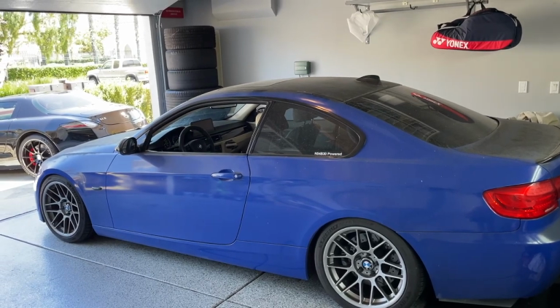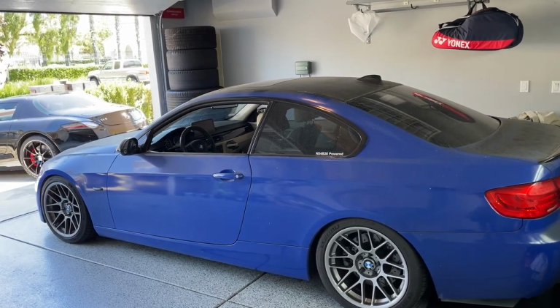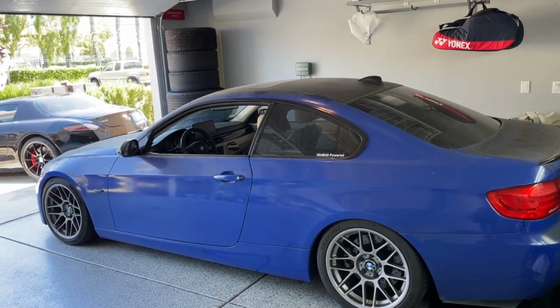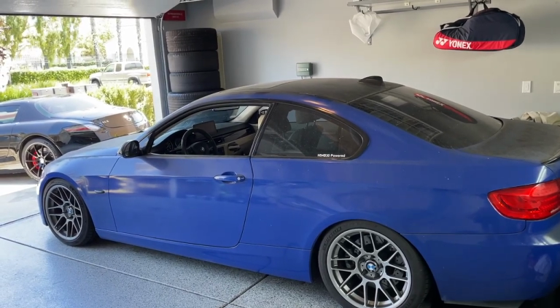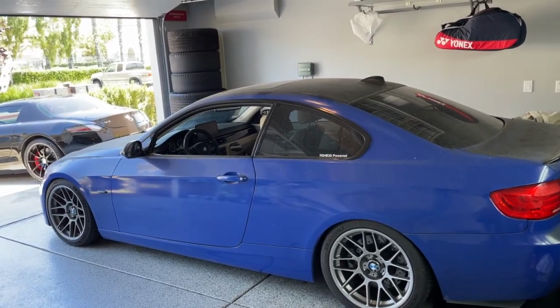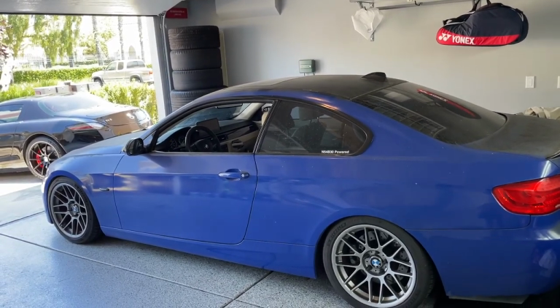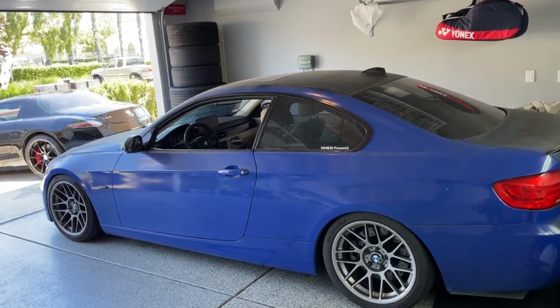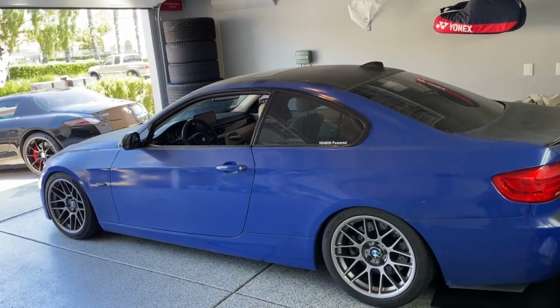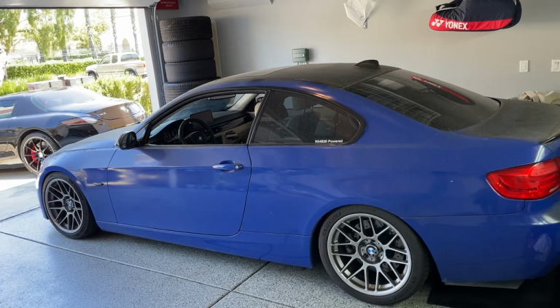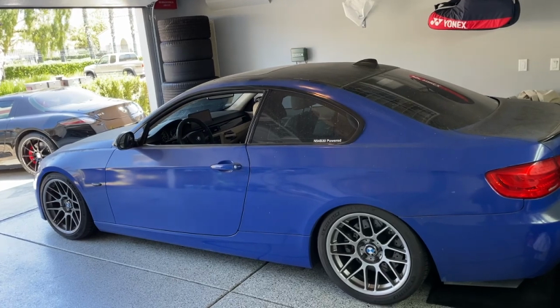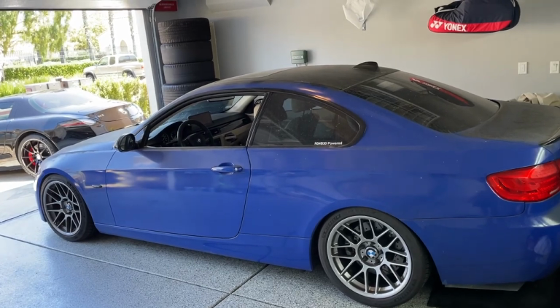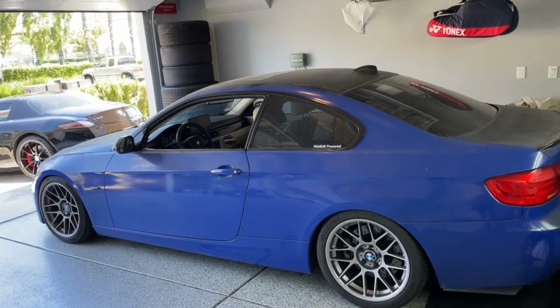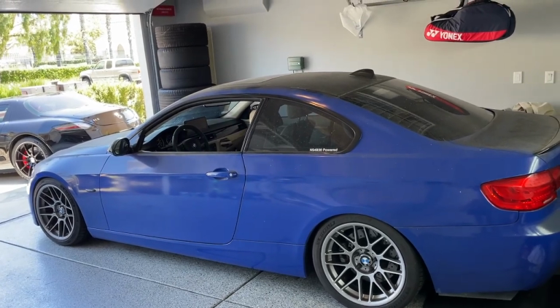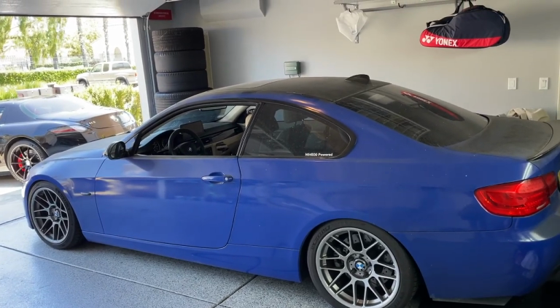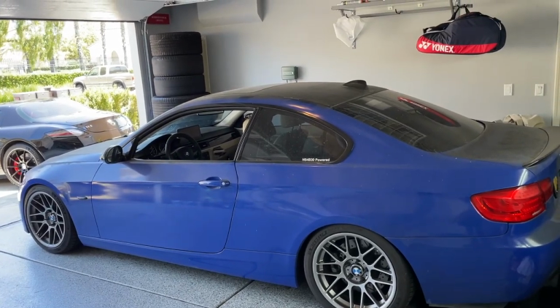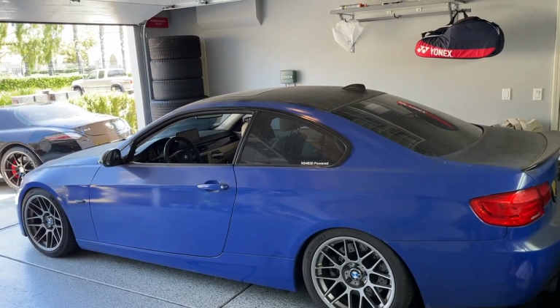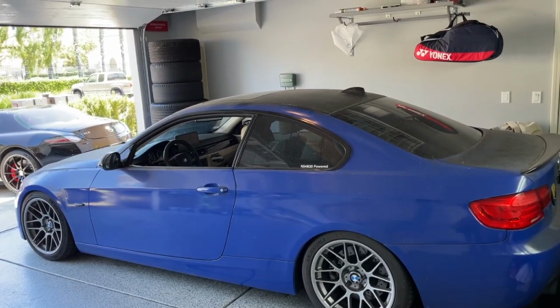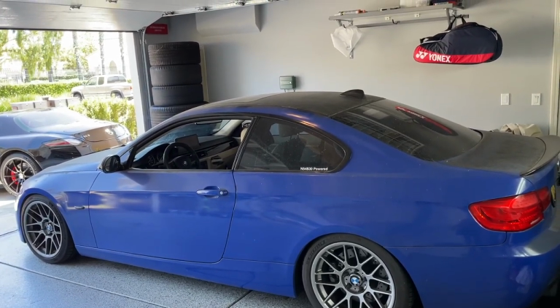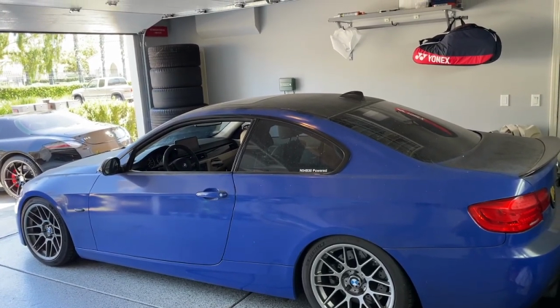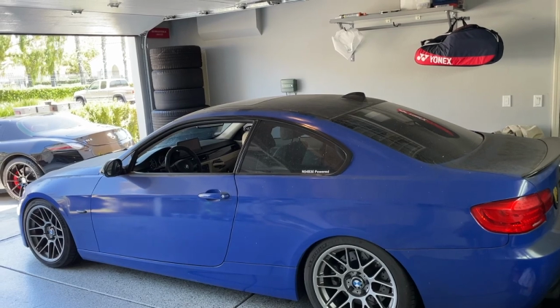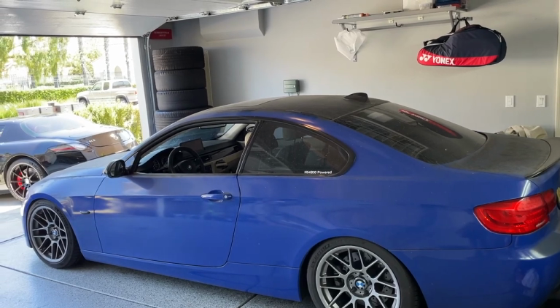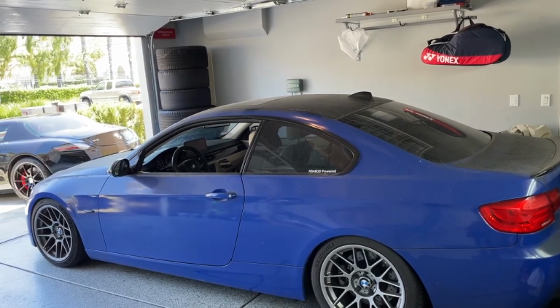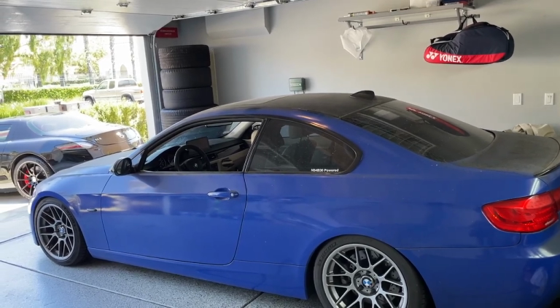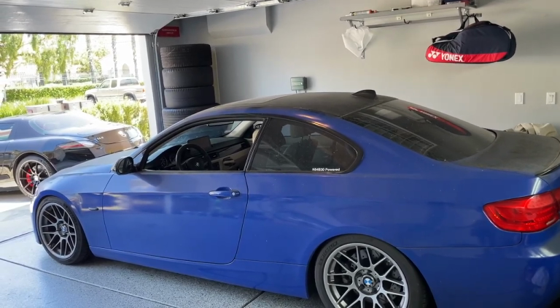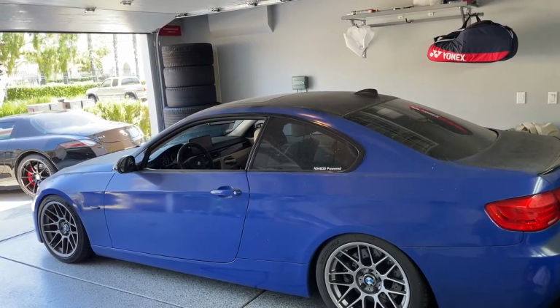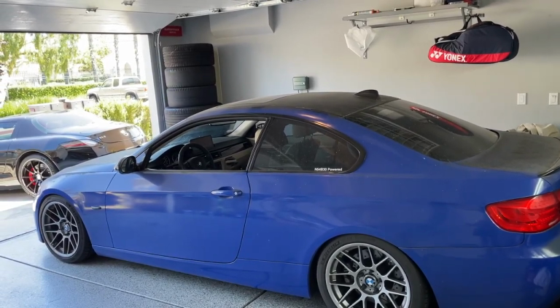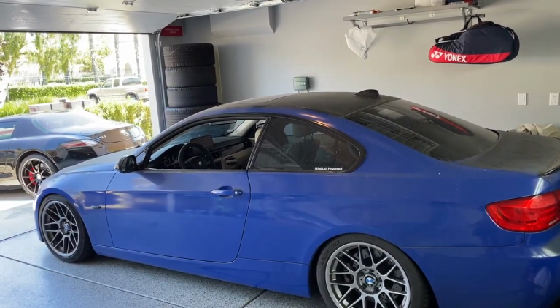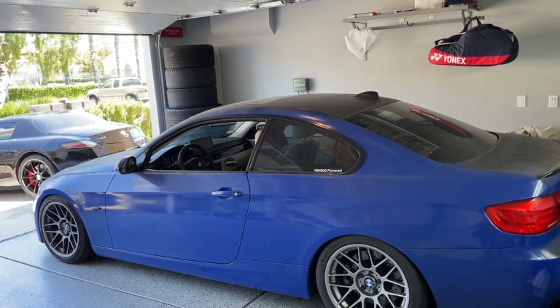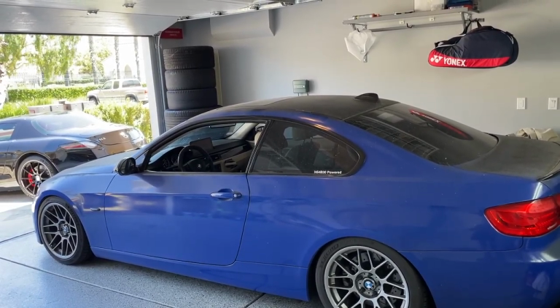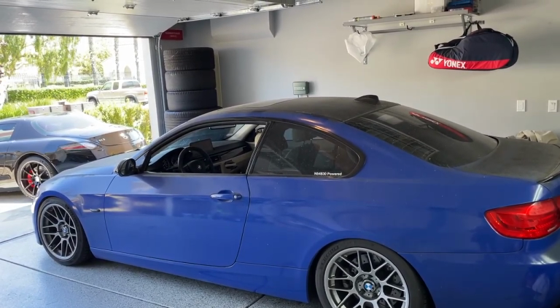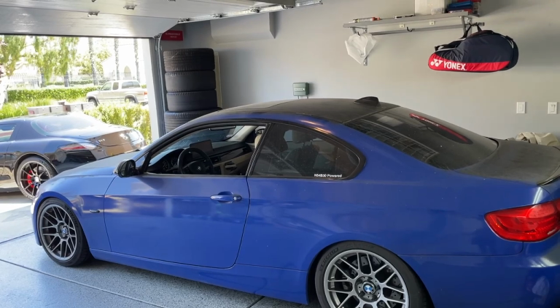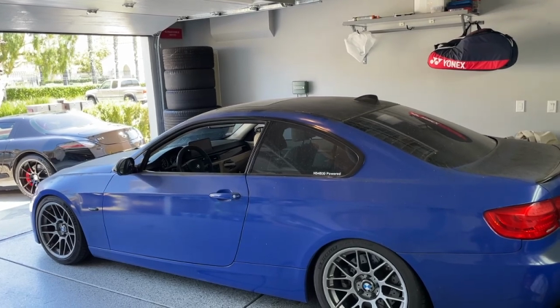There are a few exceptions, of course. I believe the E90 M3 has a different style for the DCT, but I'm not actually sure on that one — it could be the same. That being said, we're going to go ahead and get started. It is virtually the same process for all these BMWs — the only difference is going to be the transmission bracket might be a little bit different, but overall it's the same.